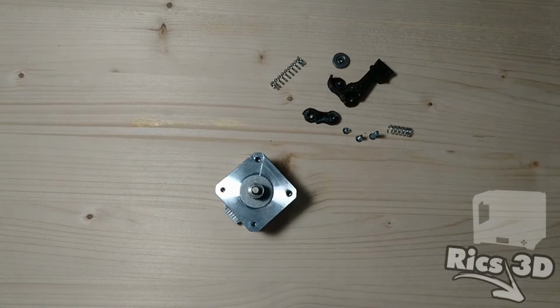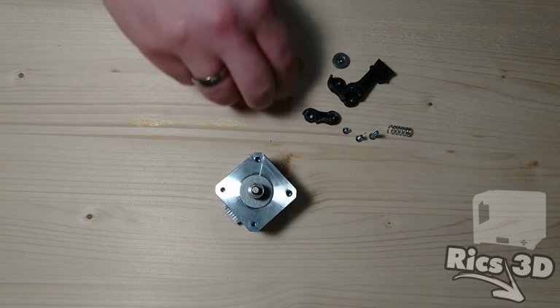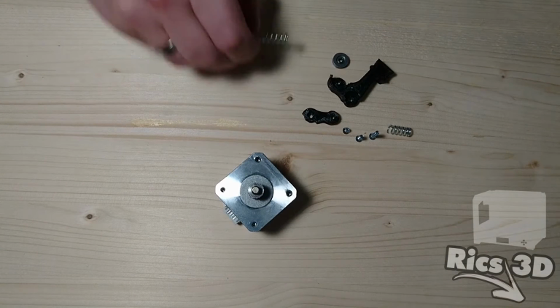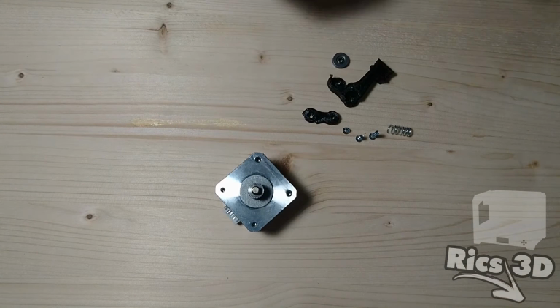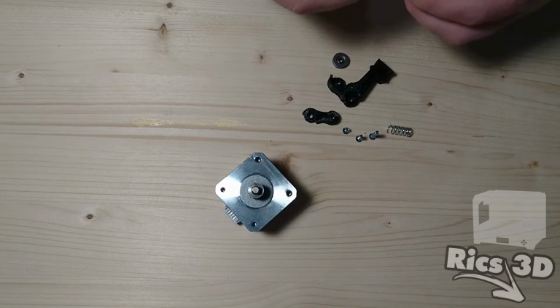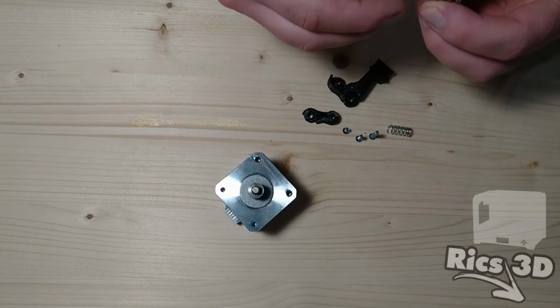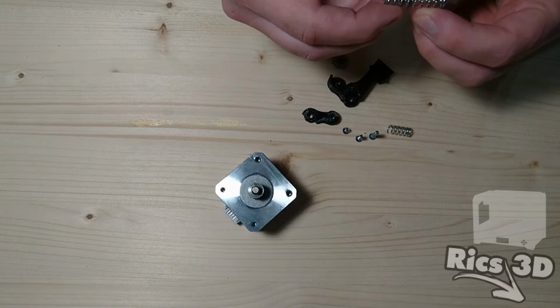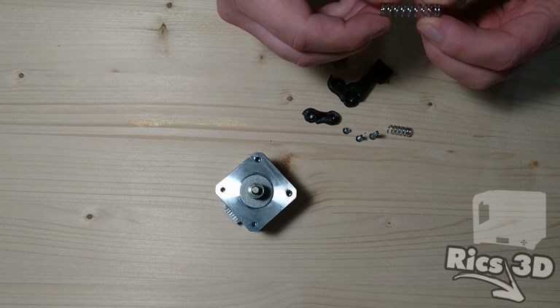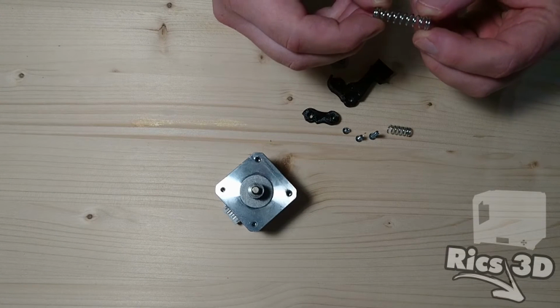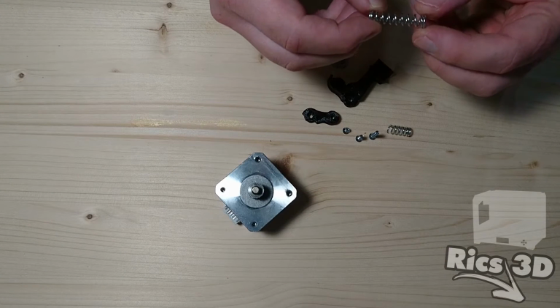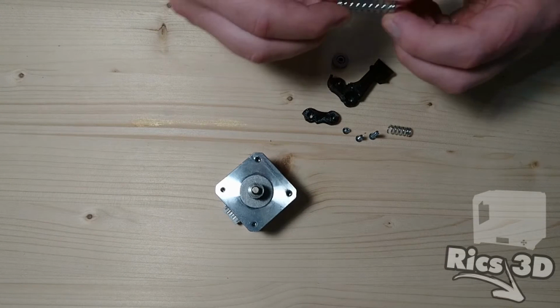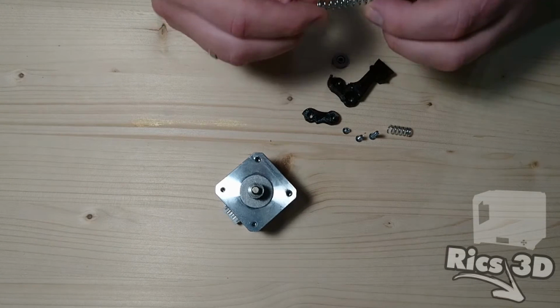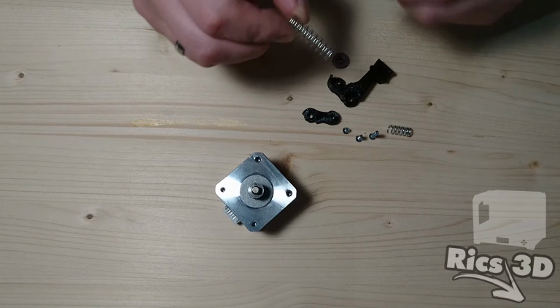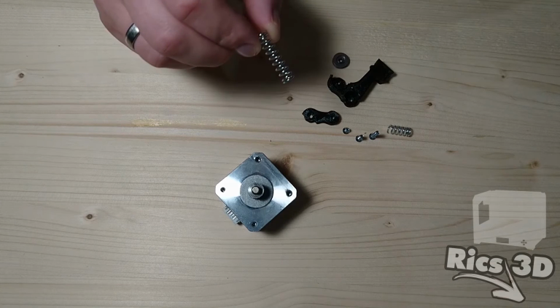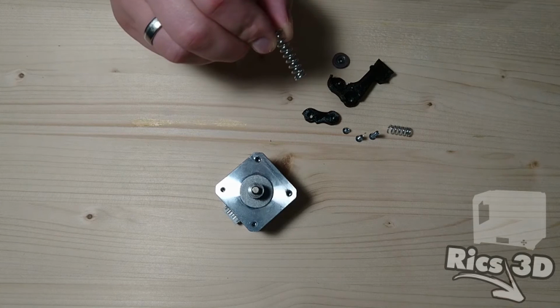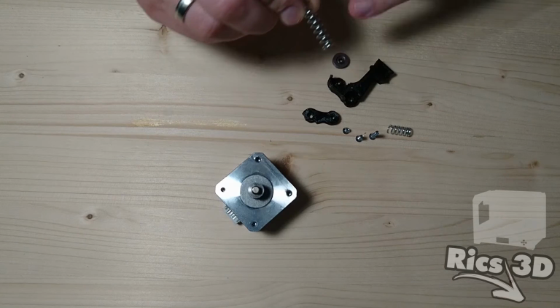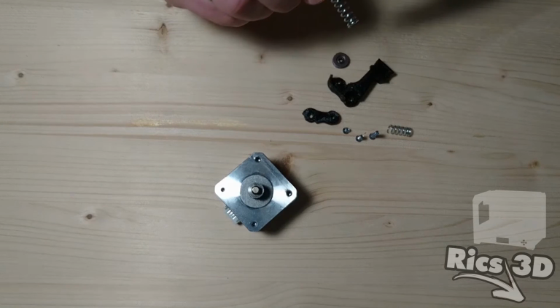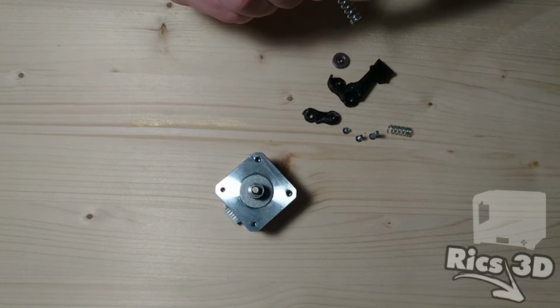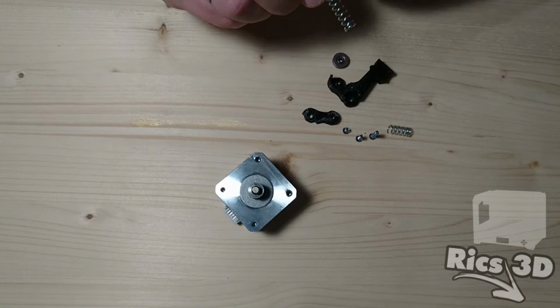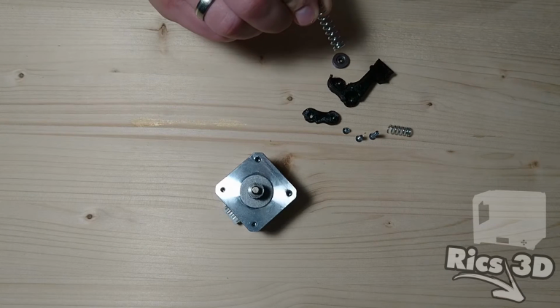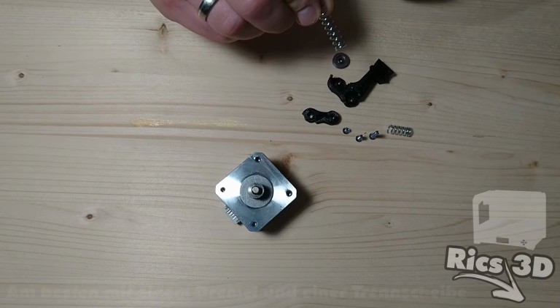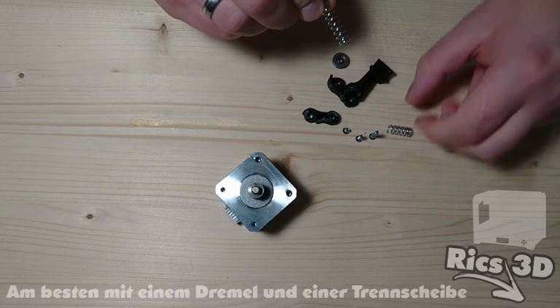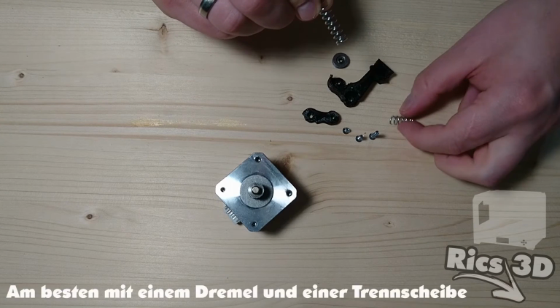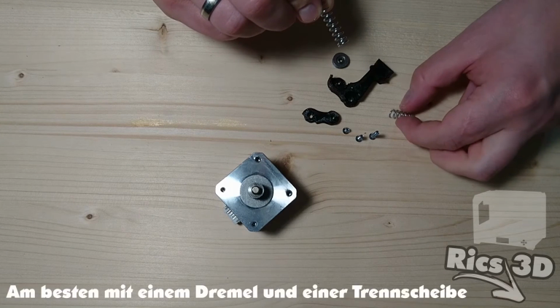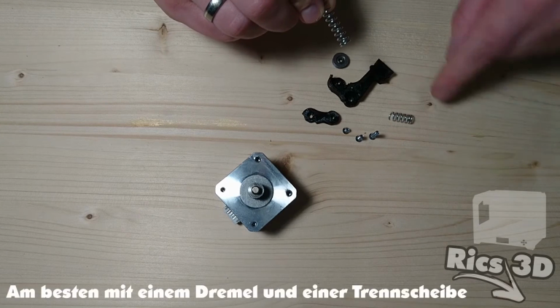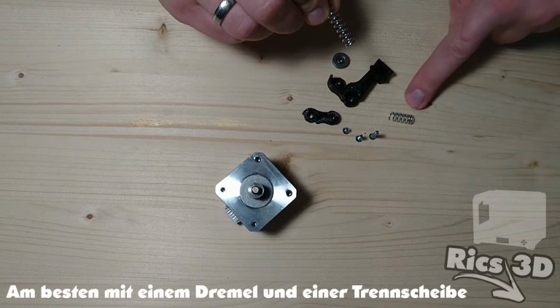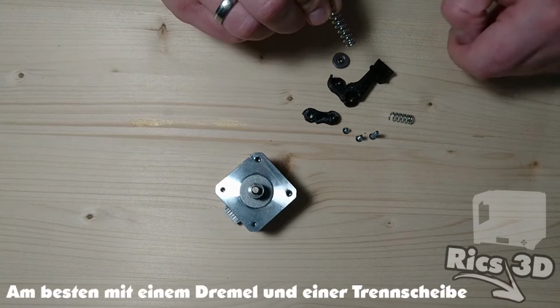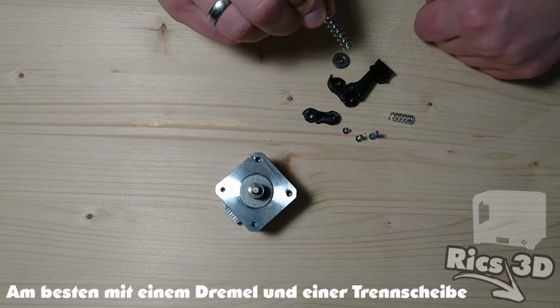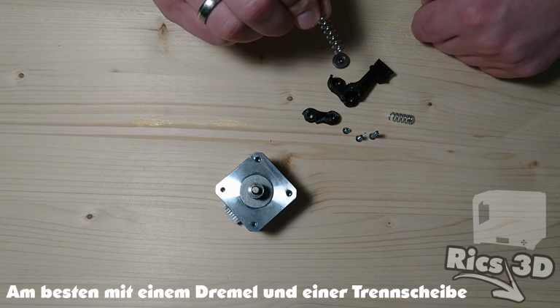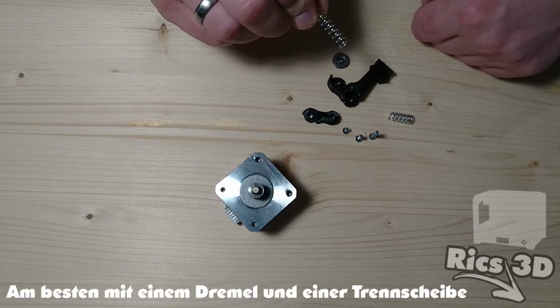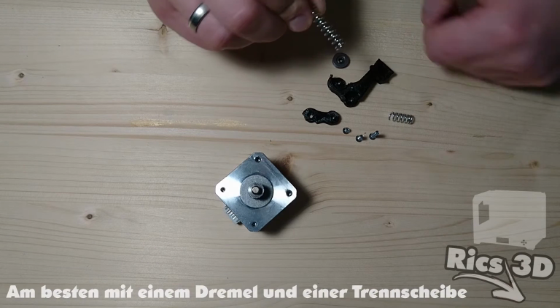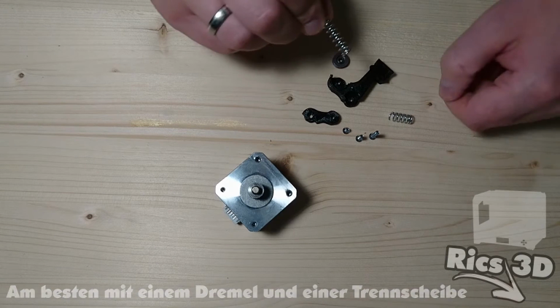Hier sind nun einmal alle Teile, die für den Zusammenbau des Brackets benötigt werden, unter anderem auch die Feder. Diese besagte Feder muss einmal halbiert werden und so erhält man dann zwei 15 mm lange Federn.